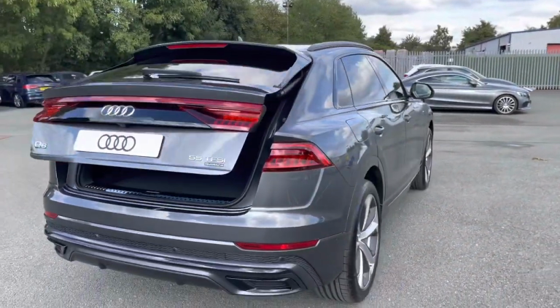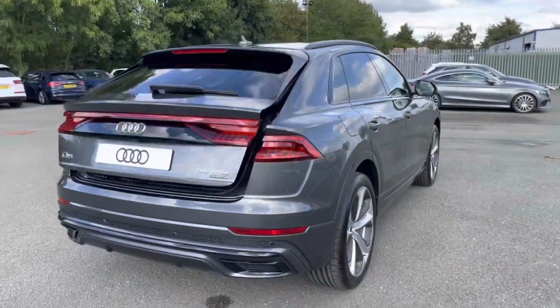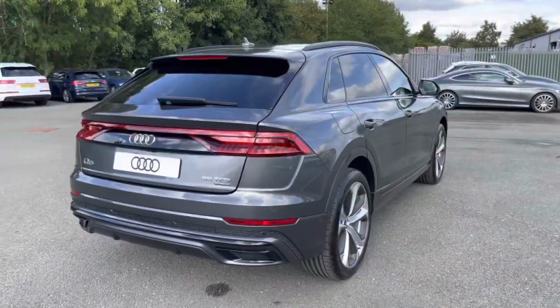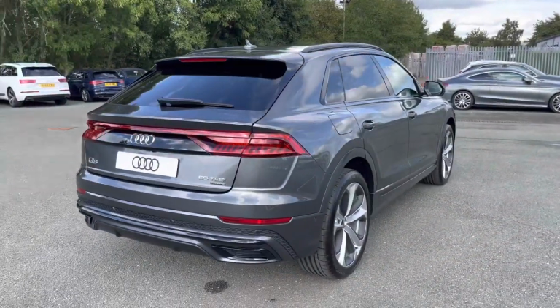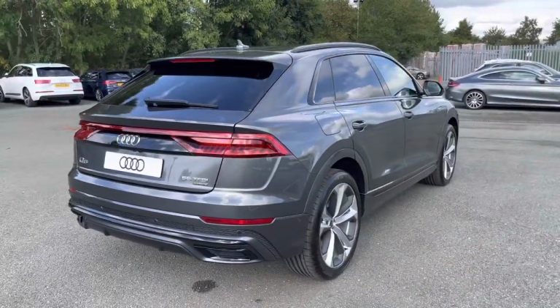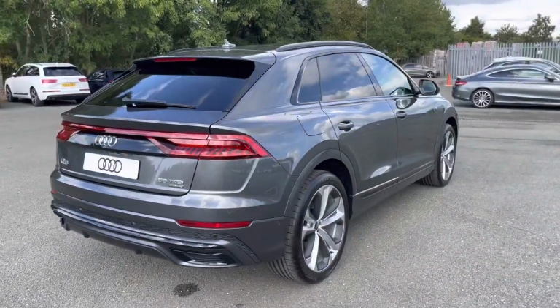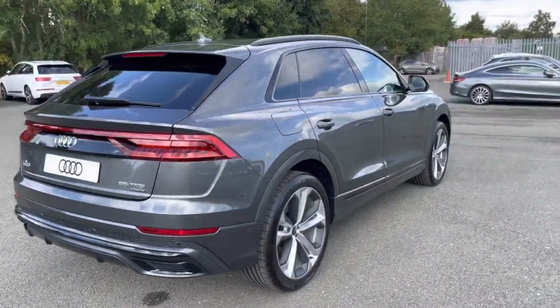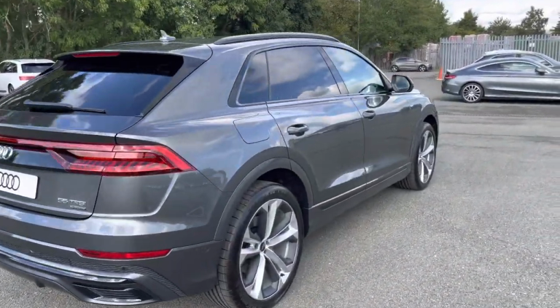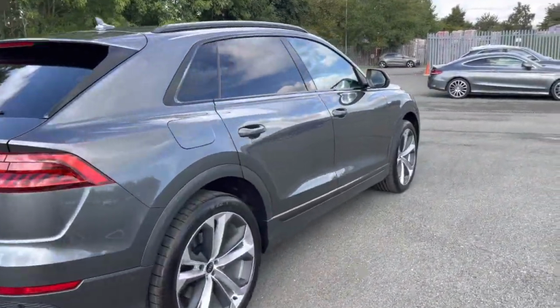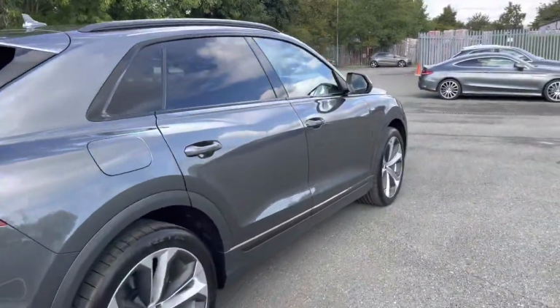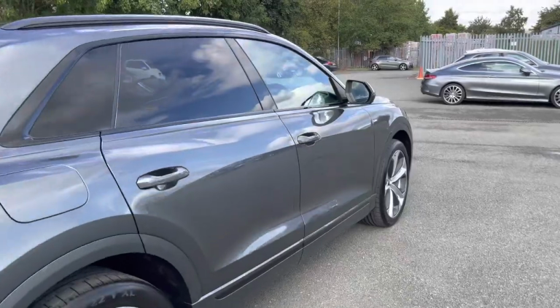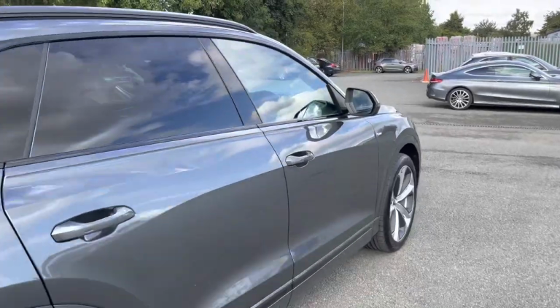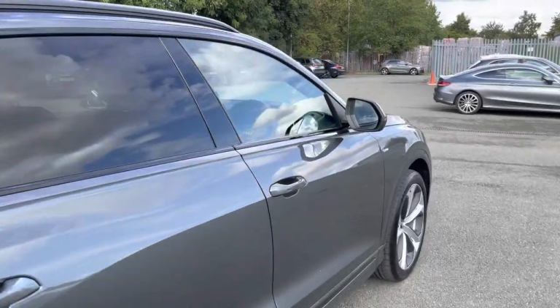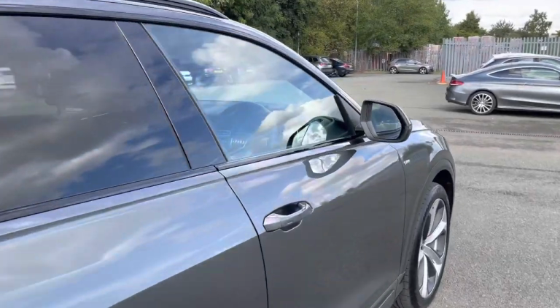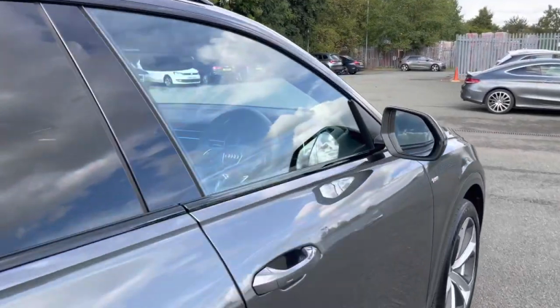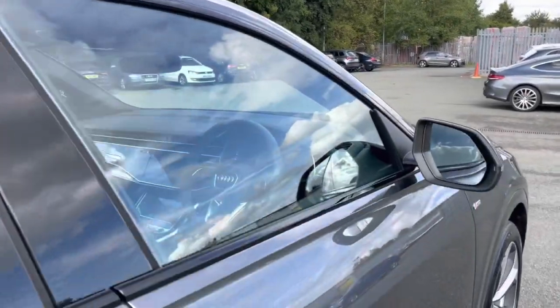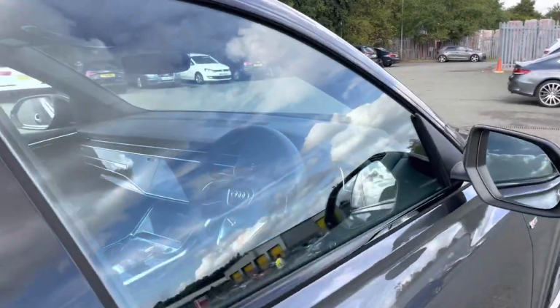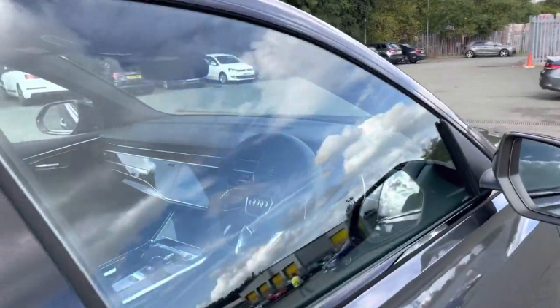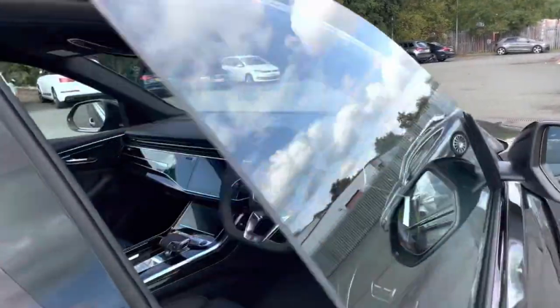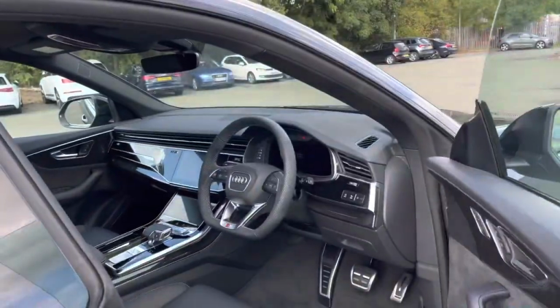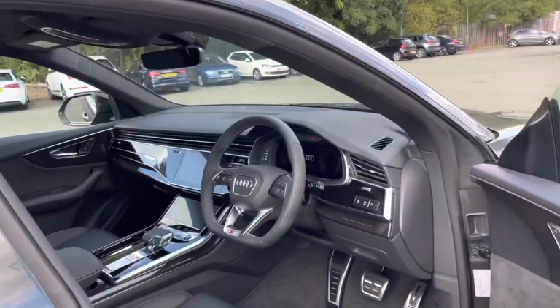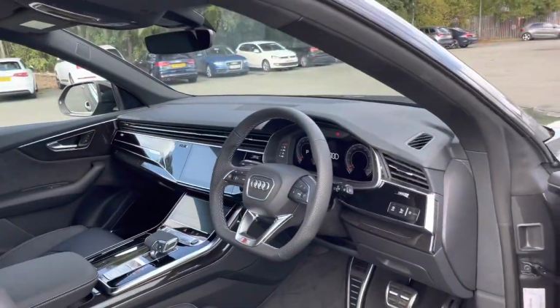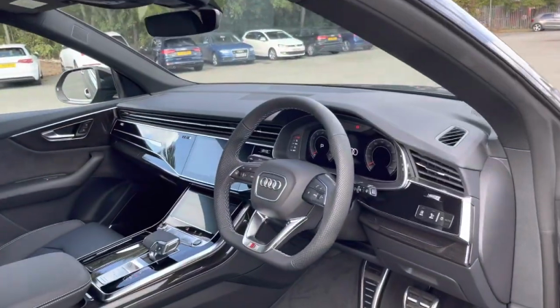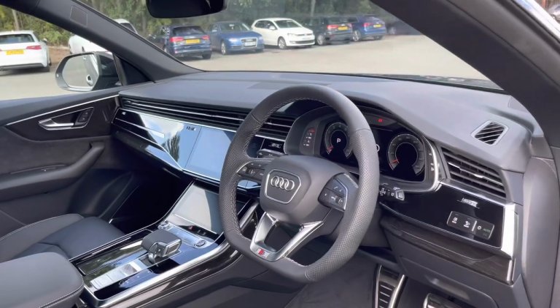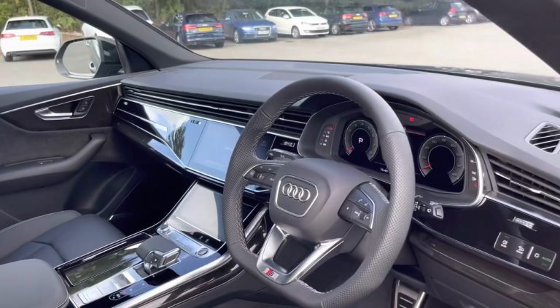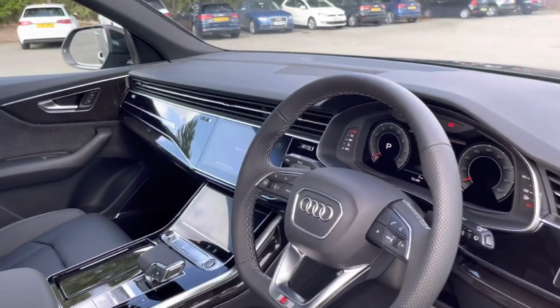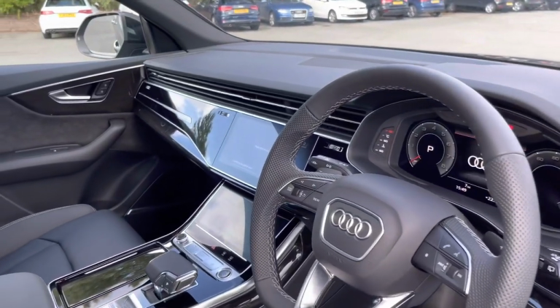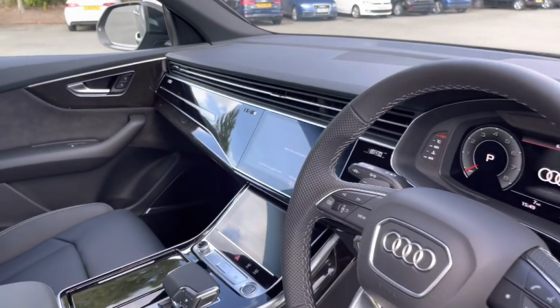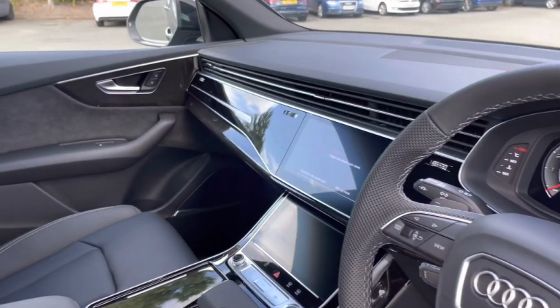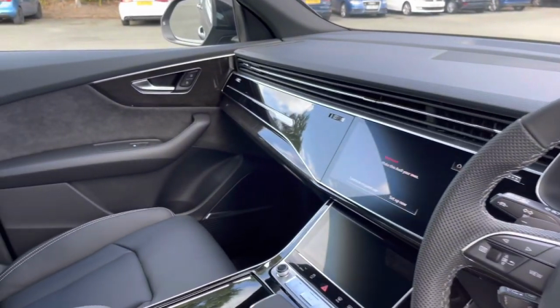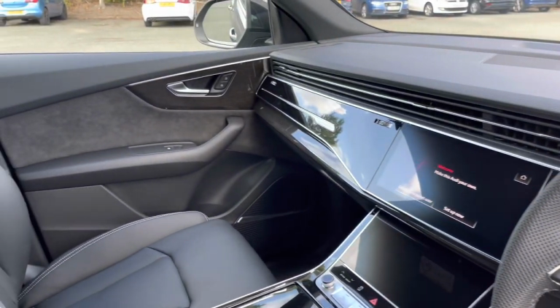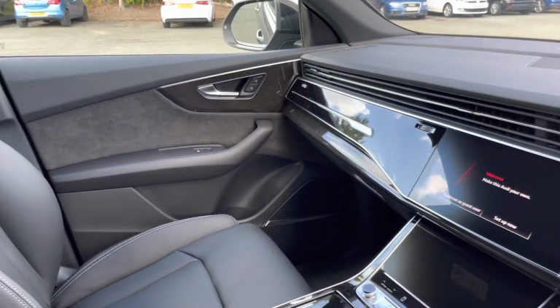Overall, this is a stunning SUV. Moving inside, we have an equally striking interior, with Piano Black and aluminium interior elements which really uplift the interior ambience.